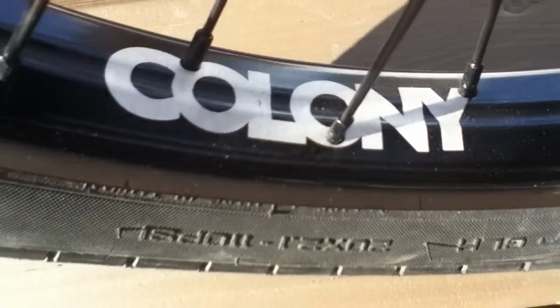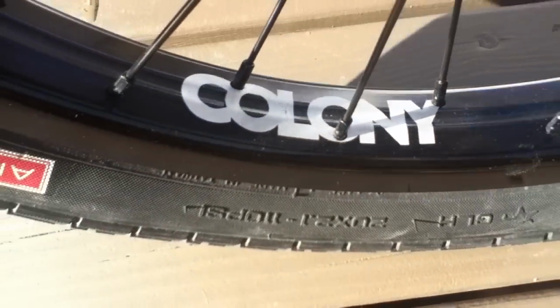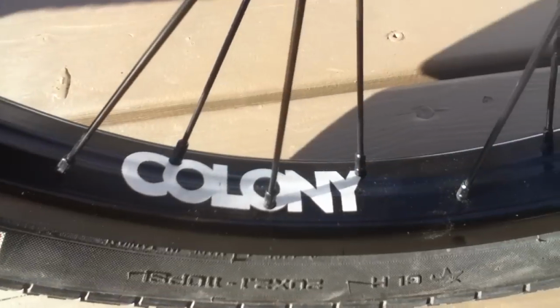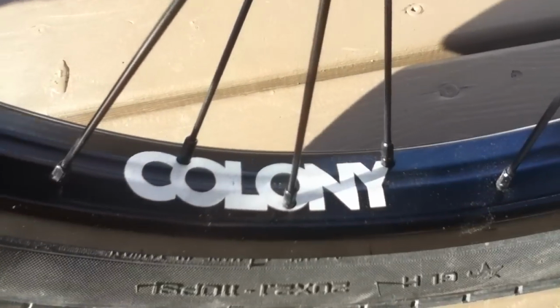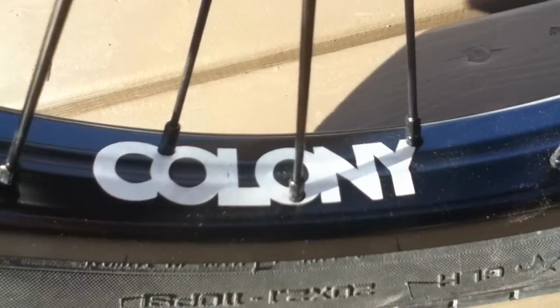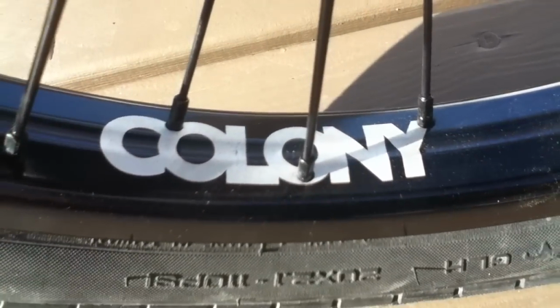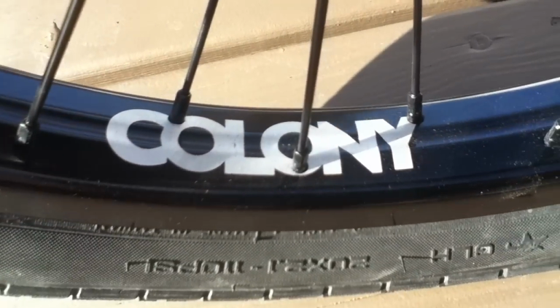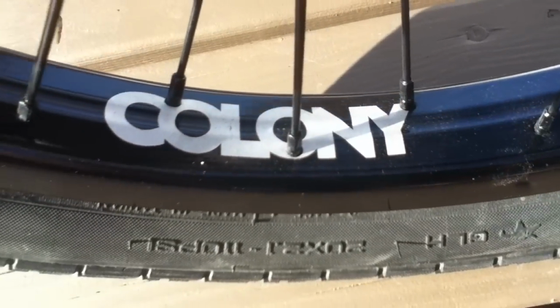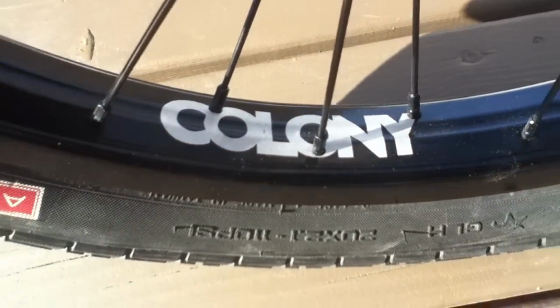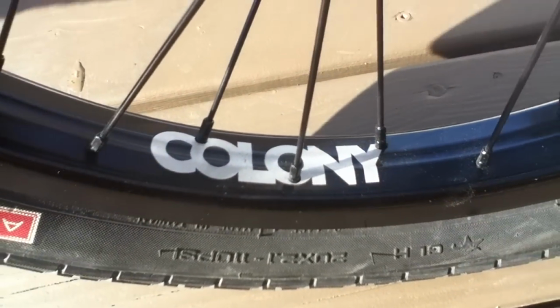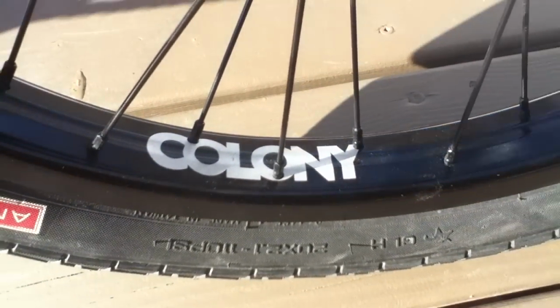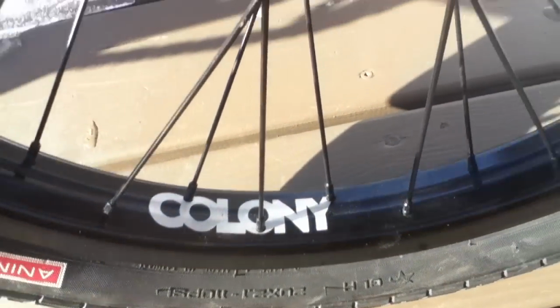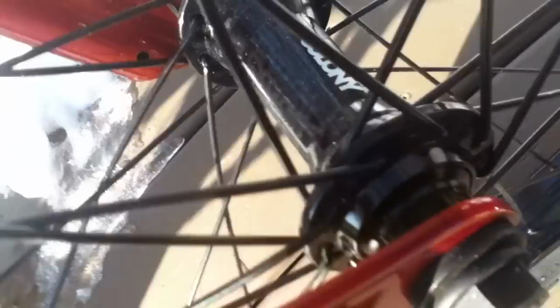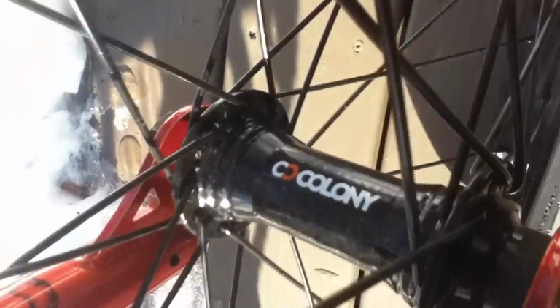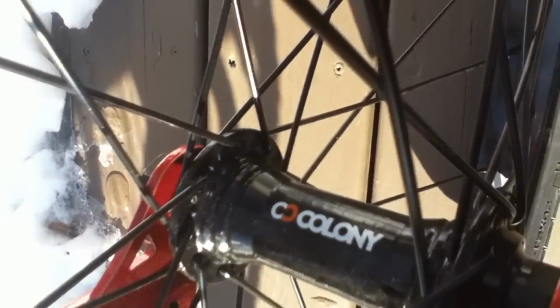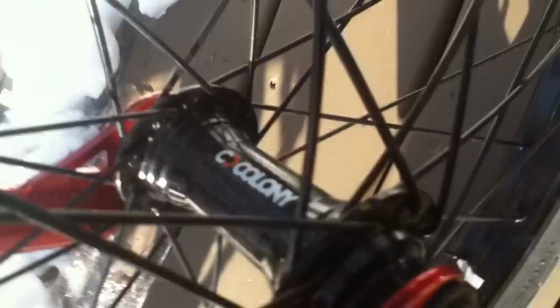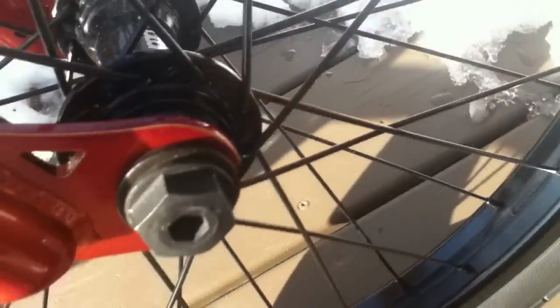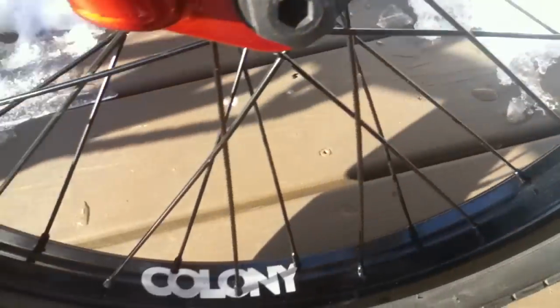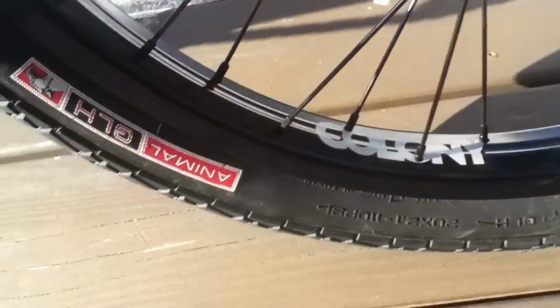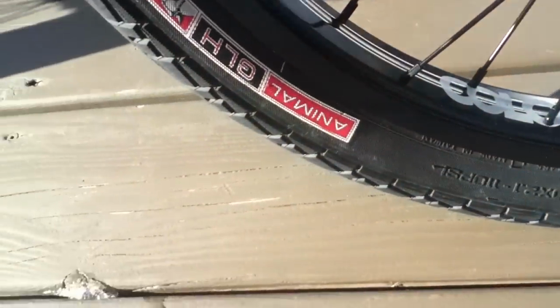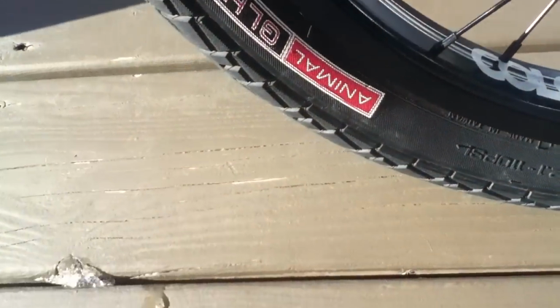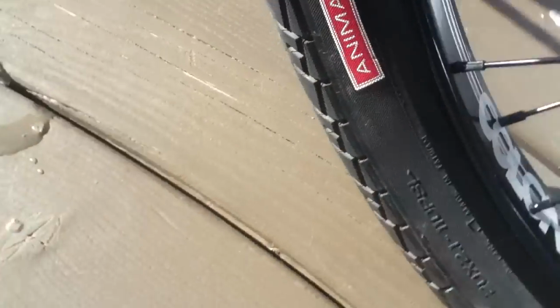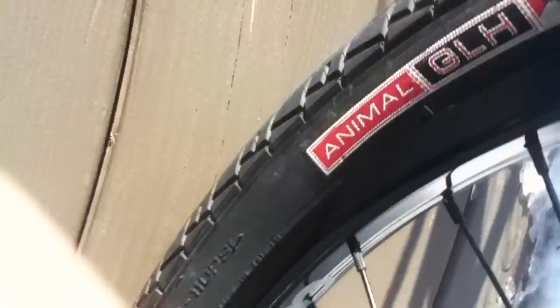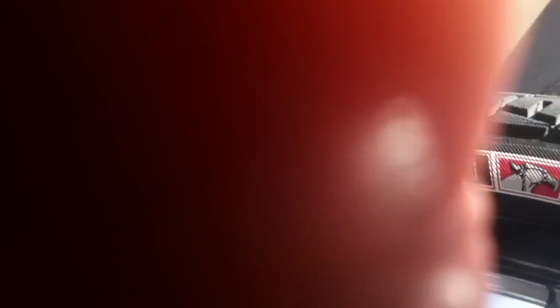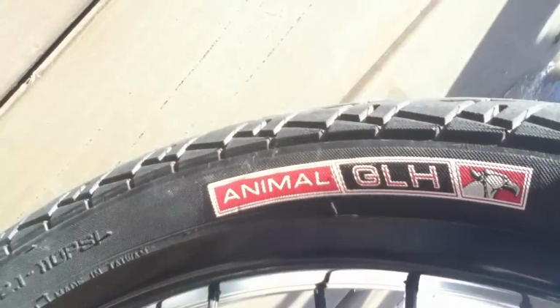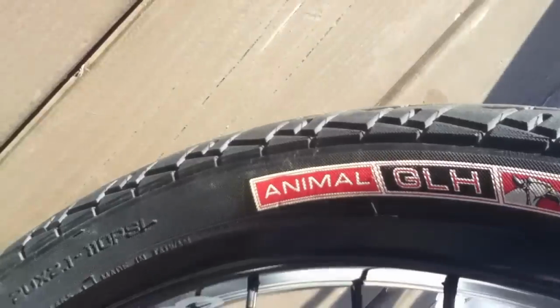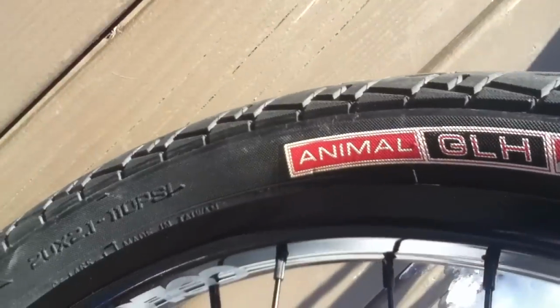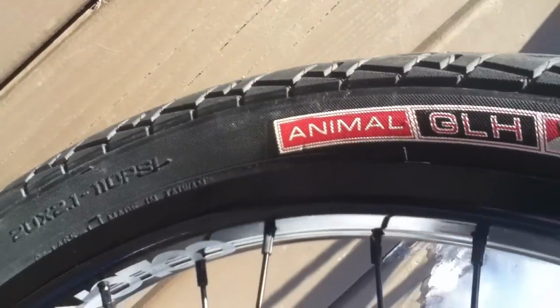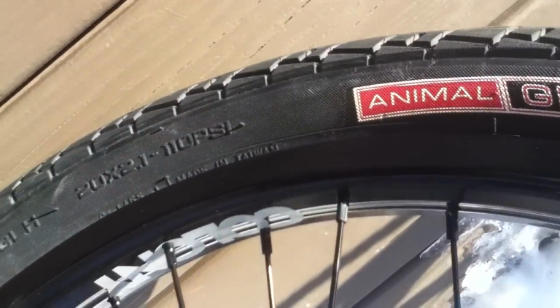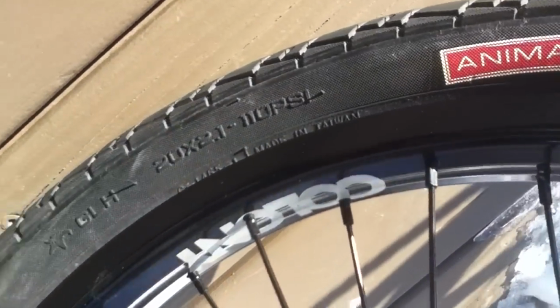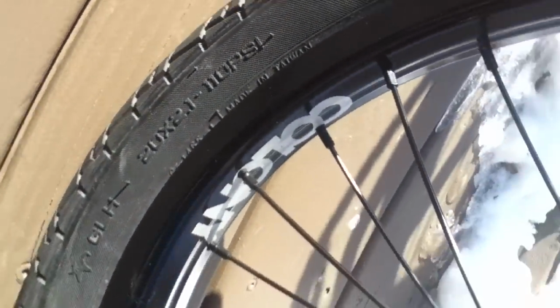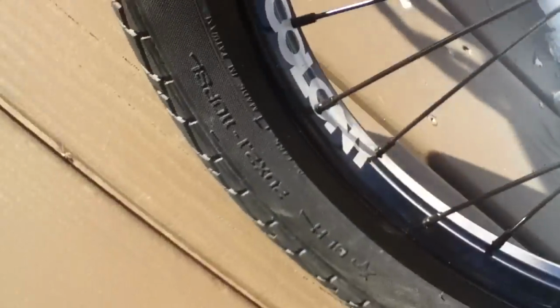This is my front rim. It's a Colony full set with a rim, hub, and spokes. I have an Animal GLH front tire — it's a 20x2.1.